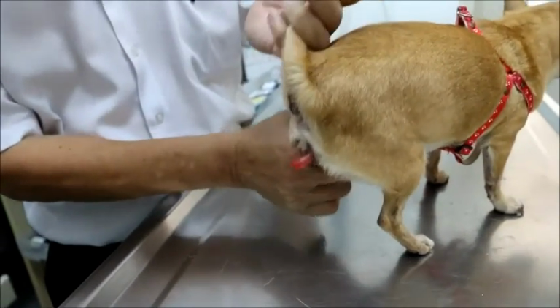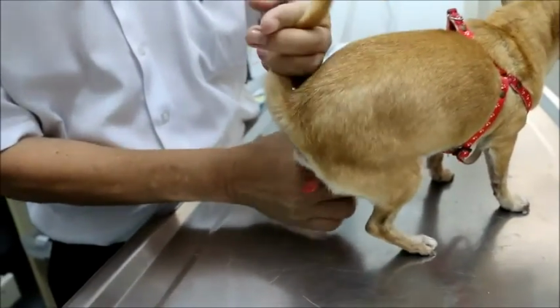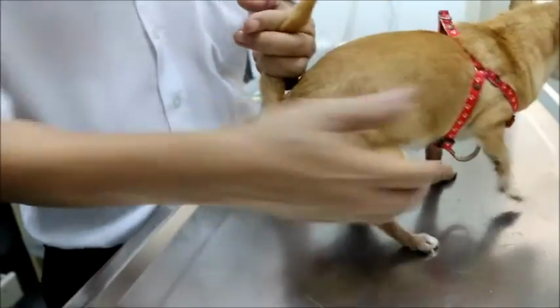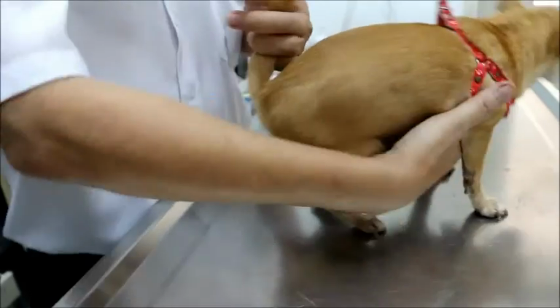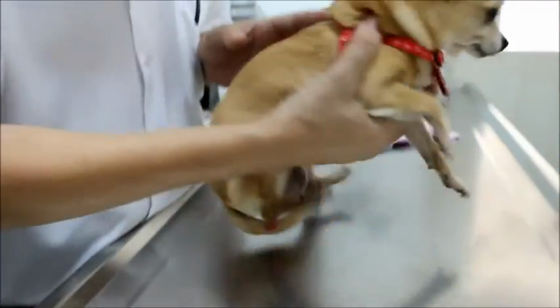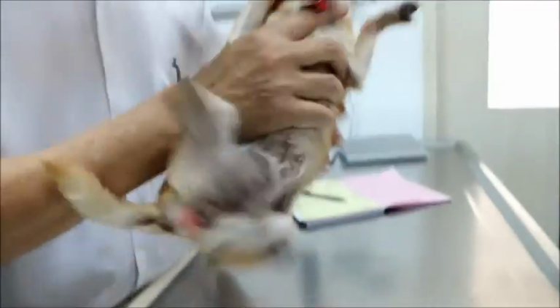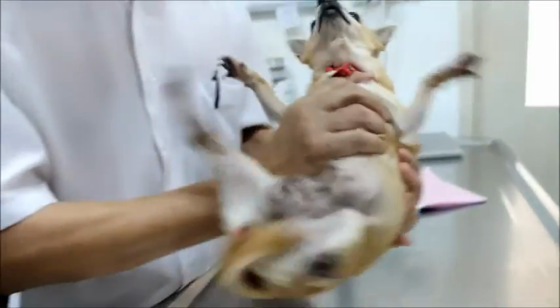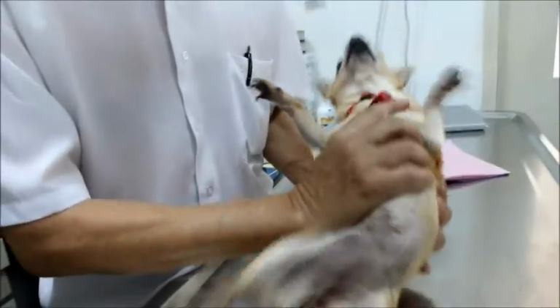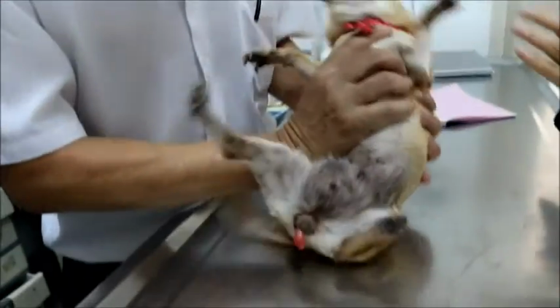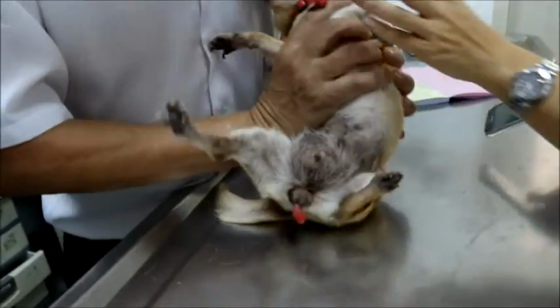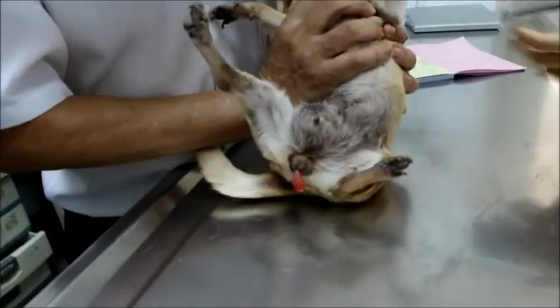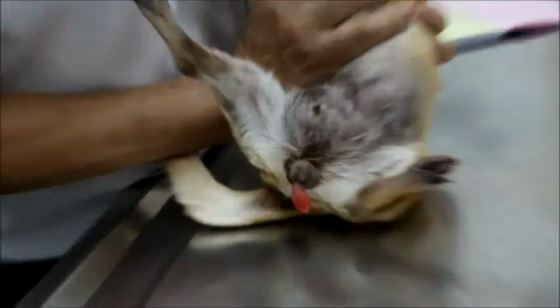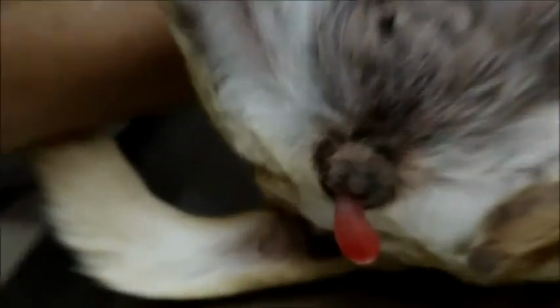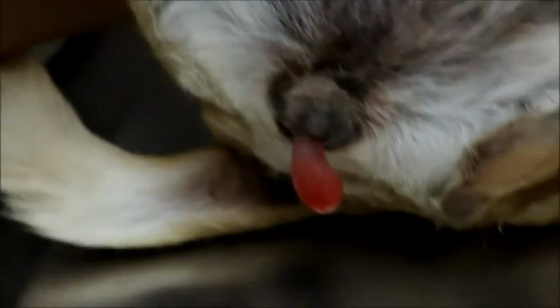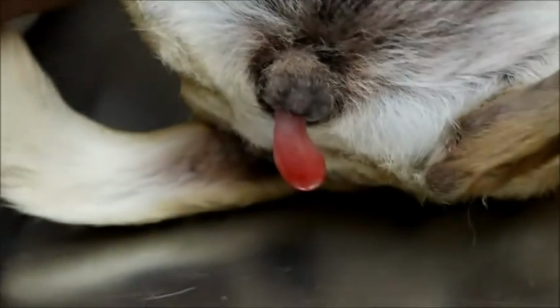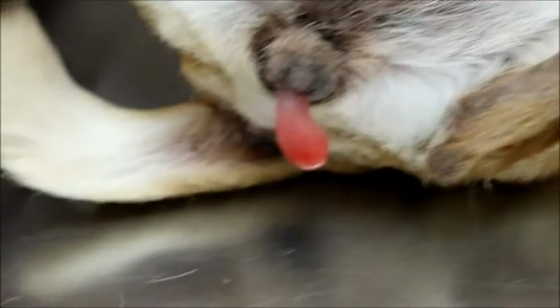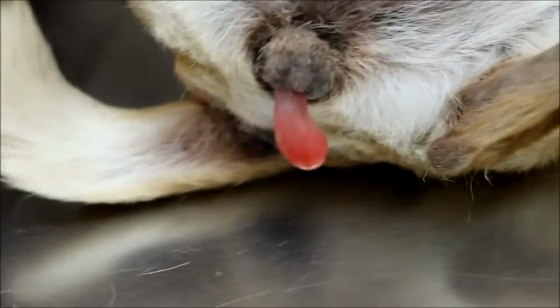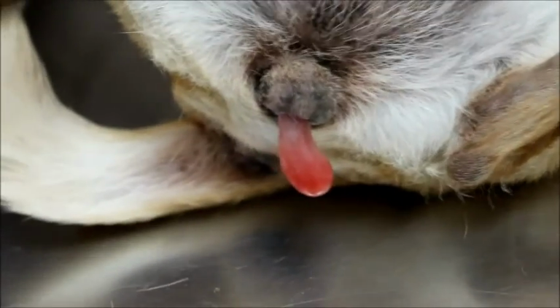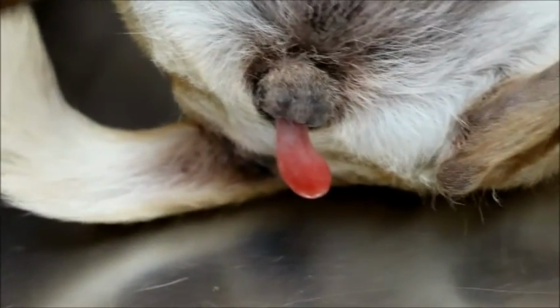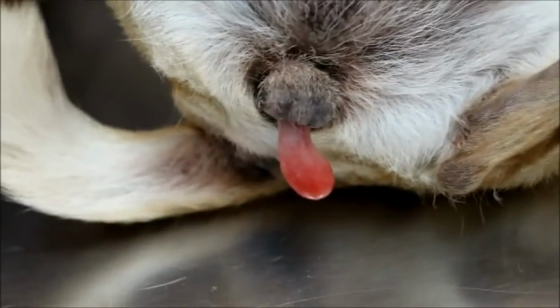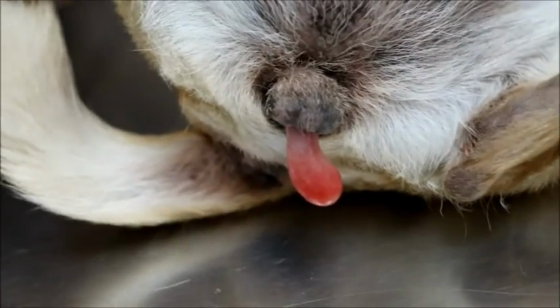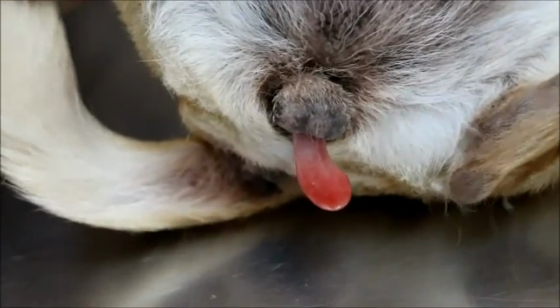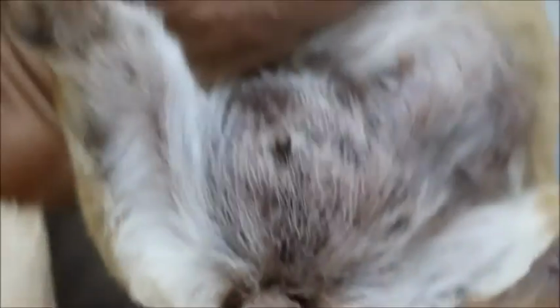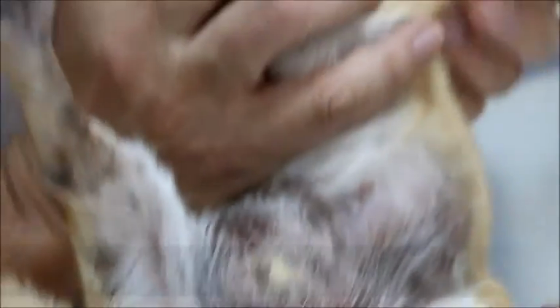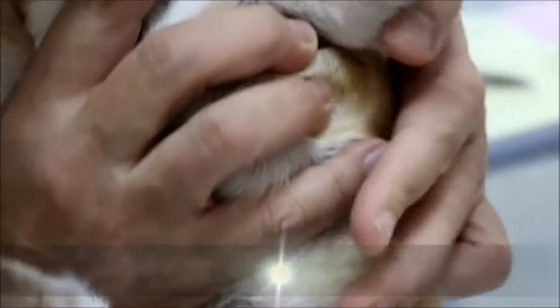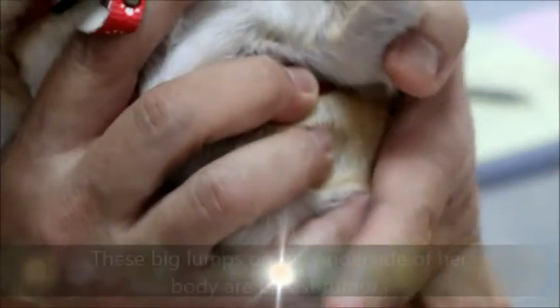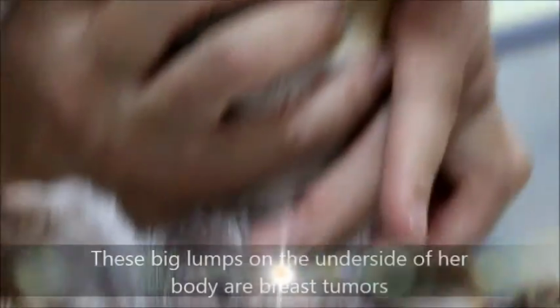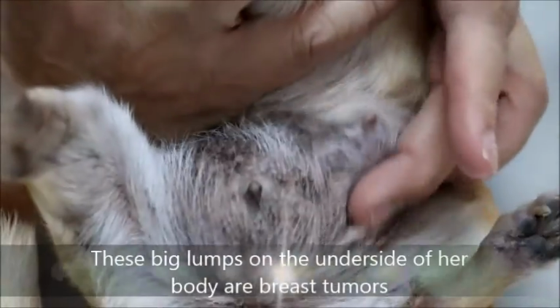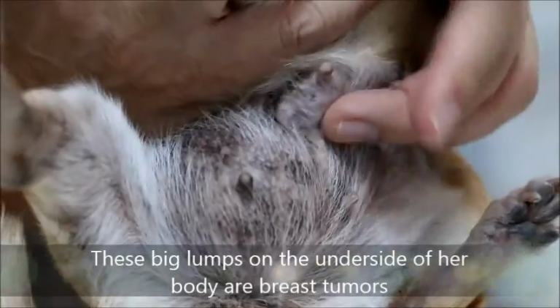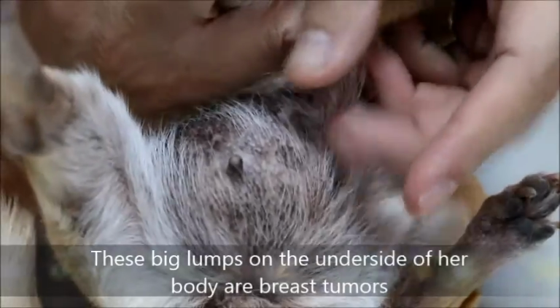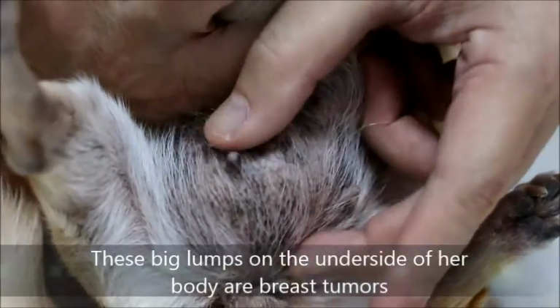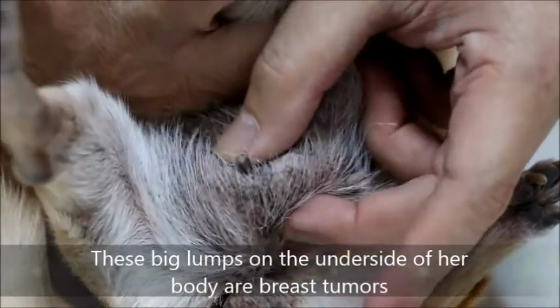We'll look at this side here. She doesn't like to be flipped, so I'll just hold her there. I think you can see a breast tumor here. Is it a breast tumor? Yes, but it seems to be benign.